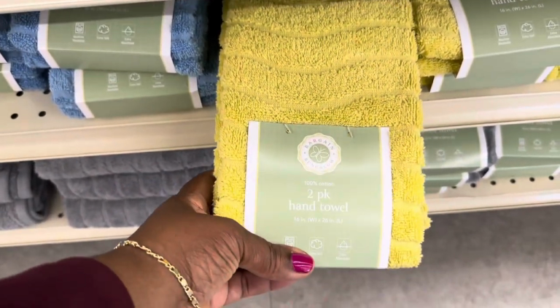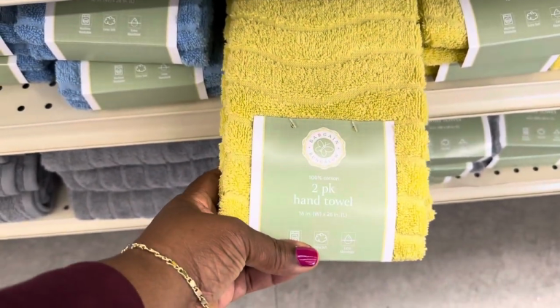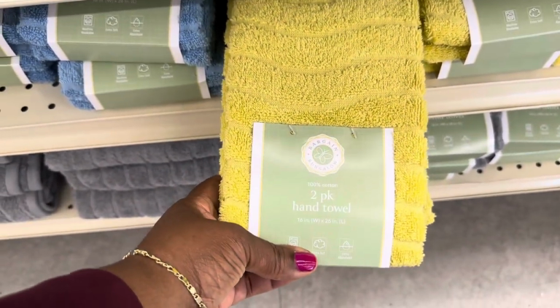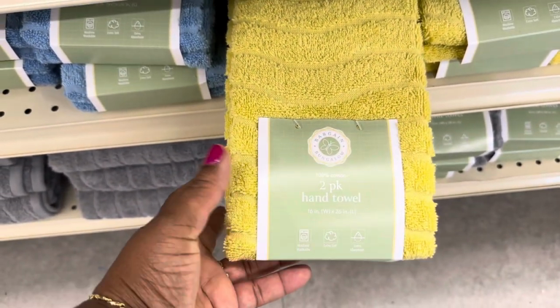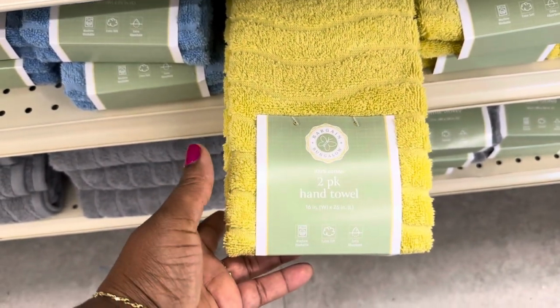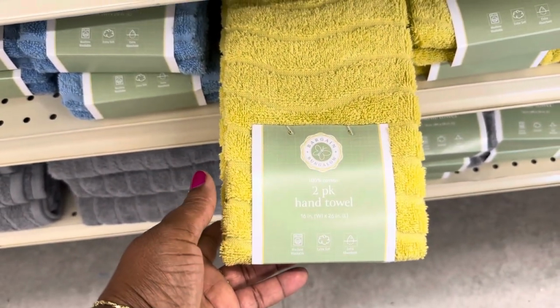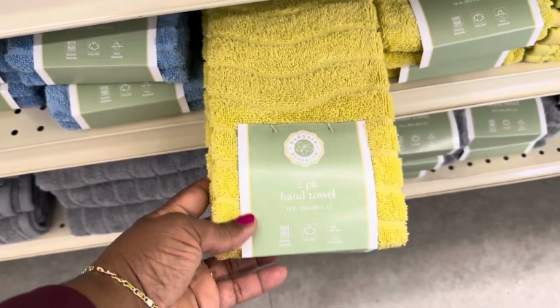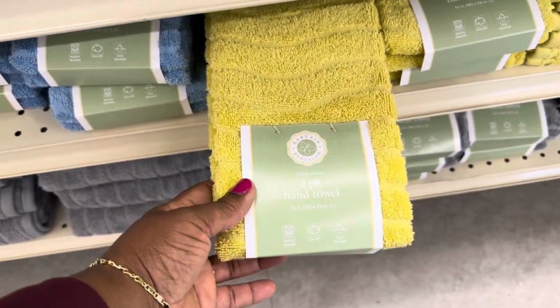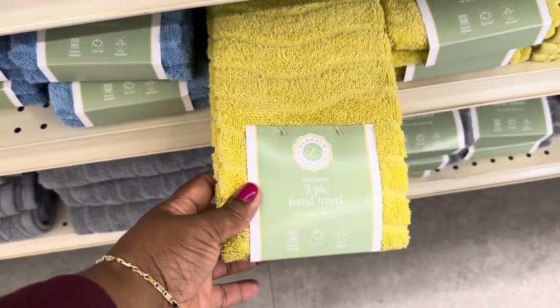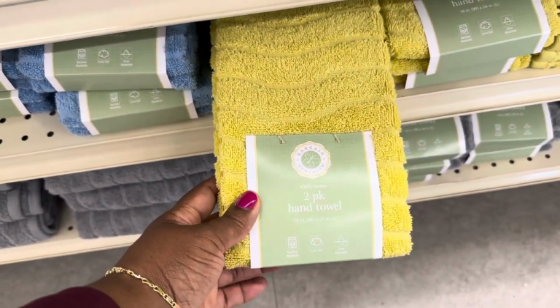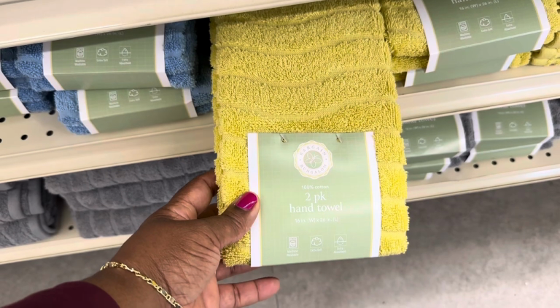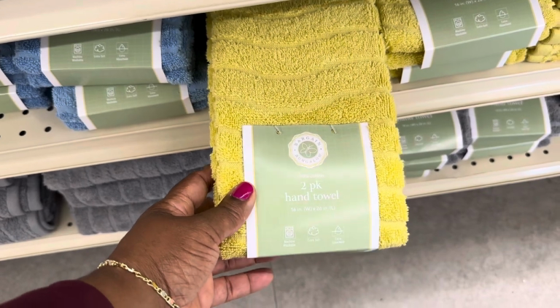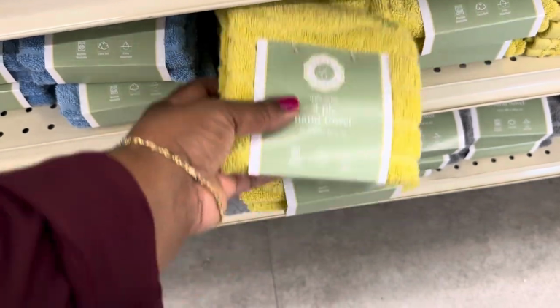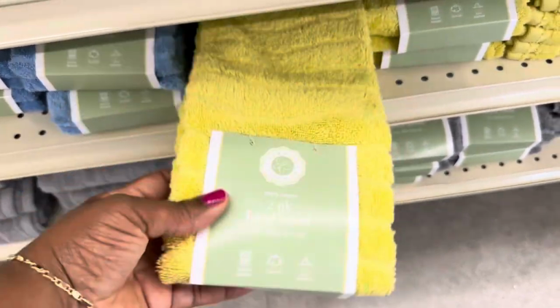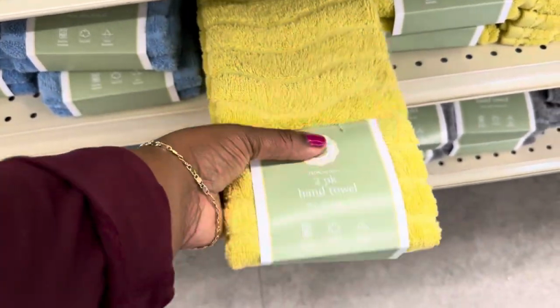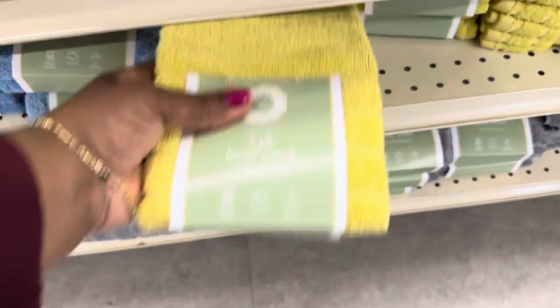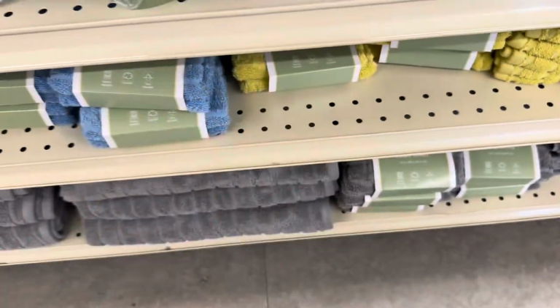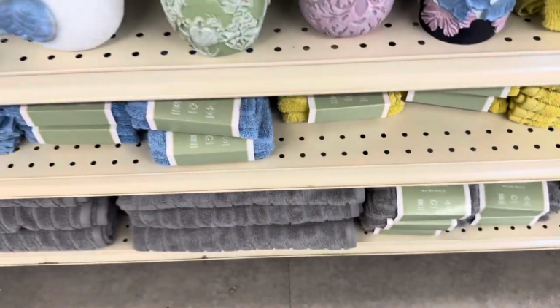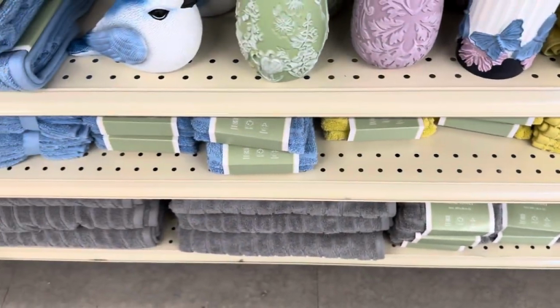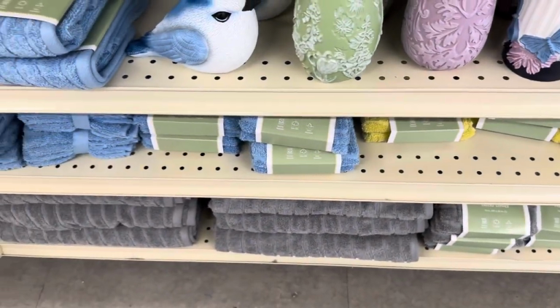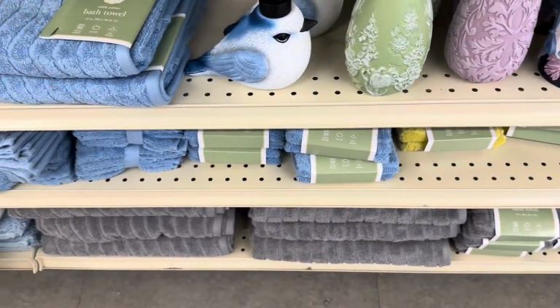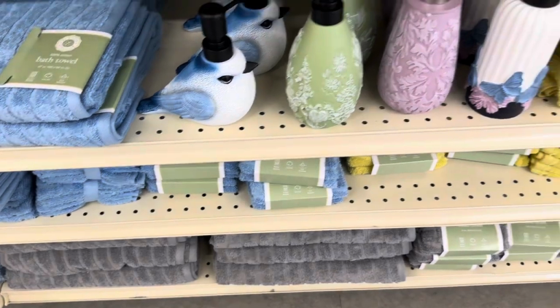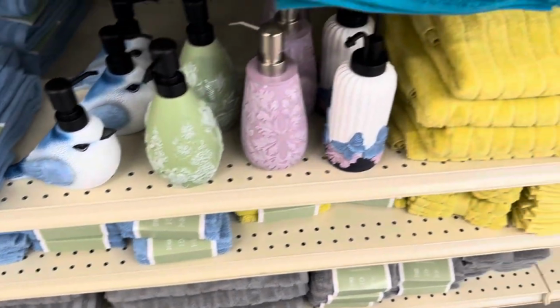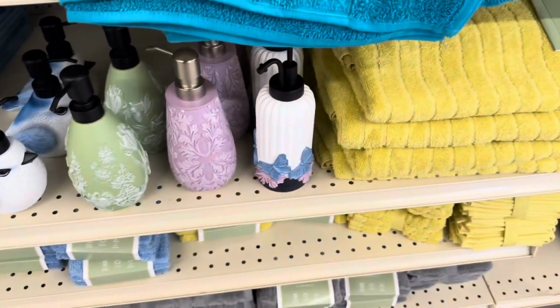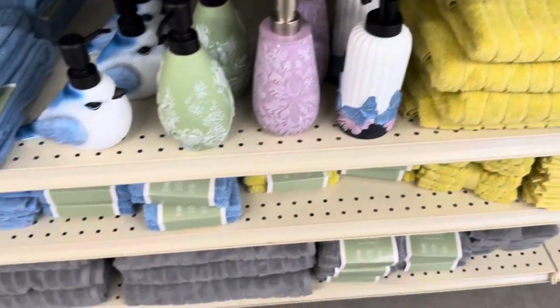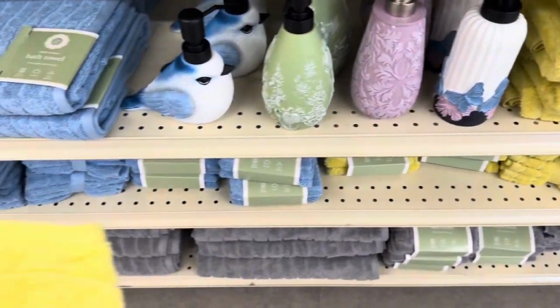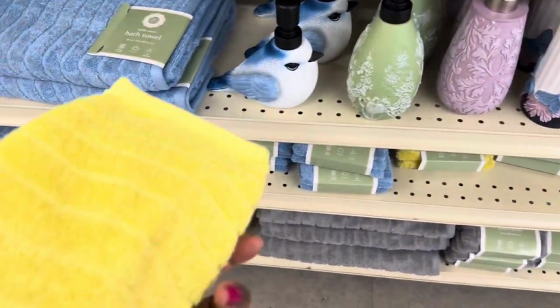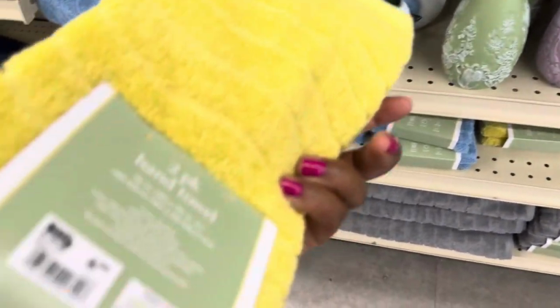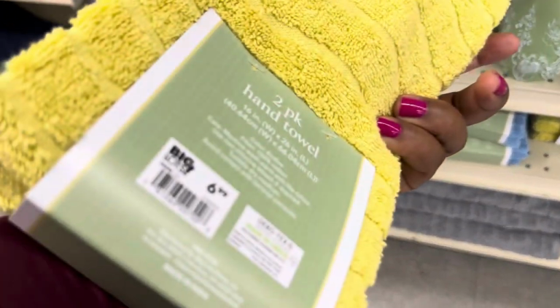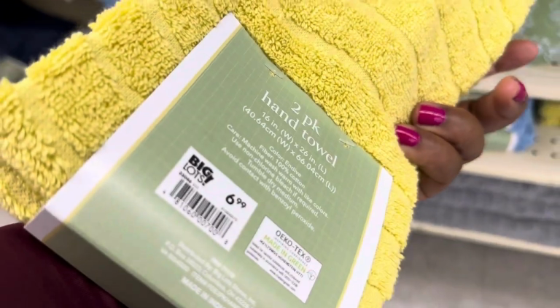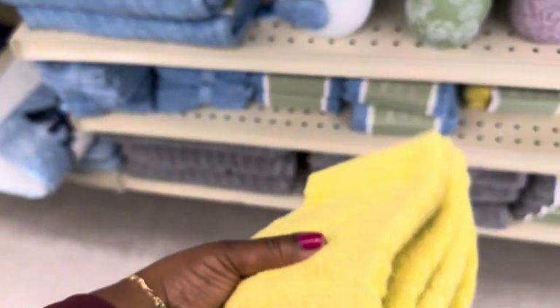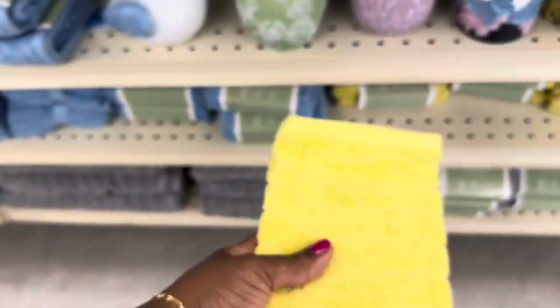These two-pack hand towels by Bargain Bungalow — they're in blue, yellow, and gray — and they're $6.99.